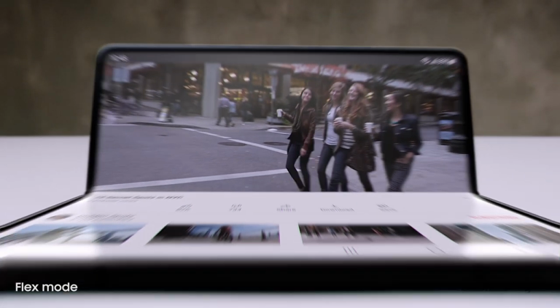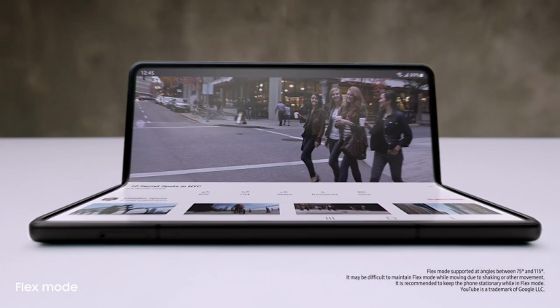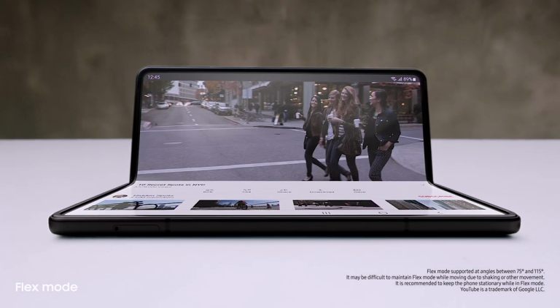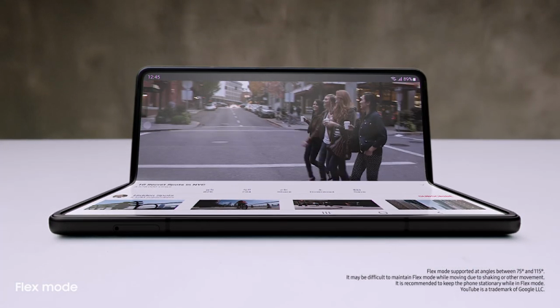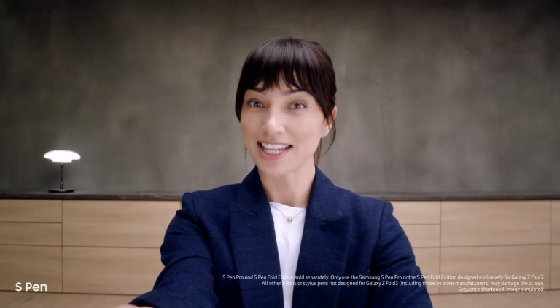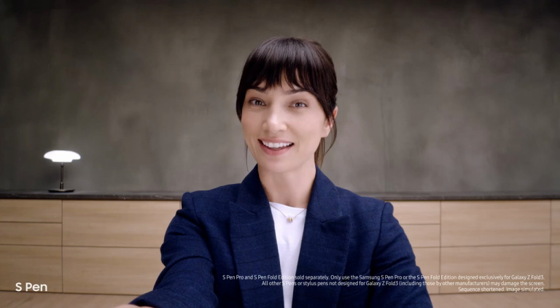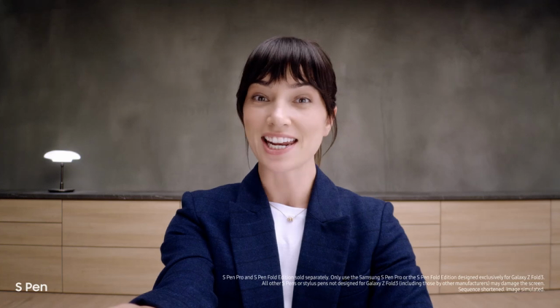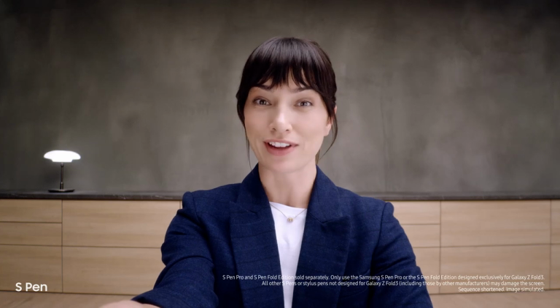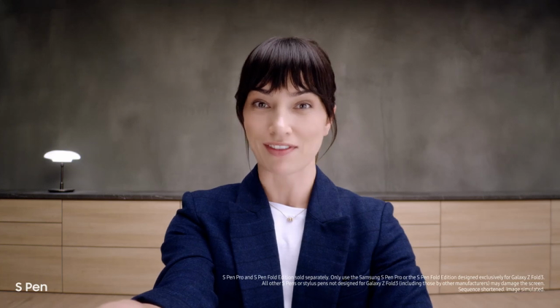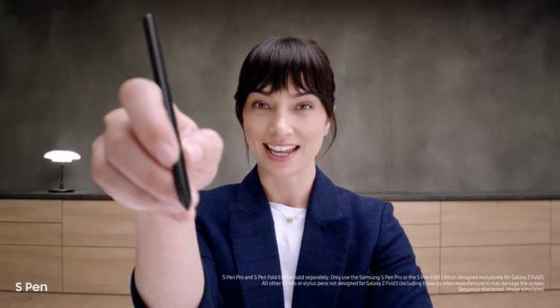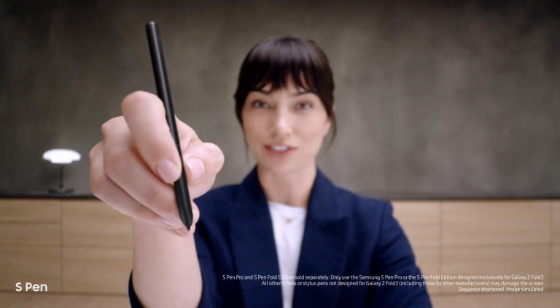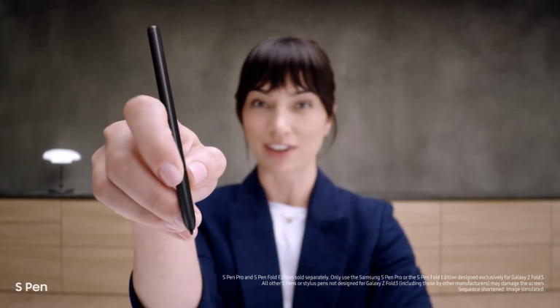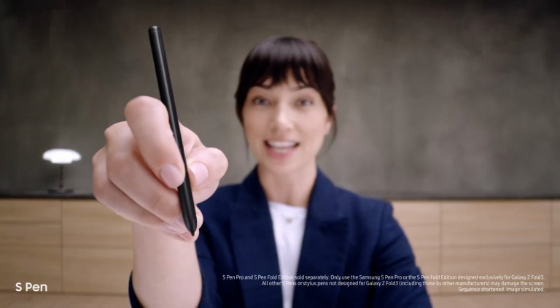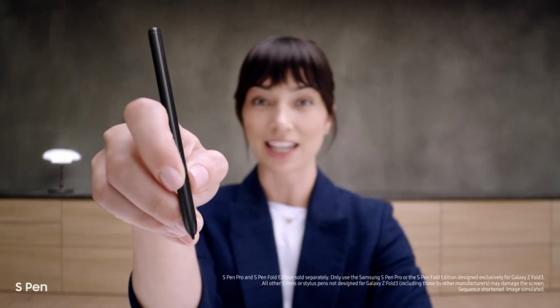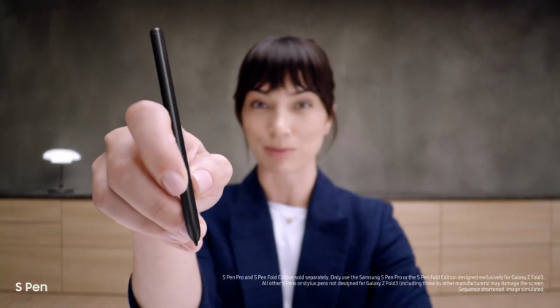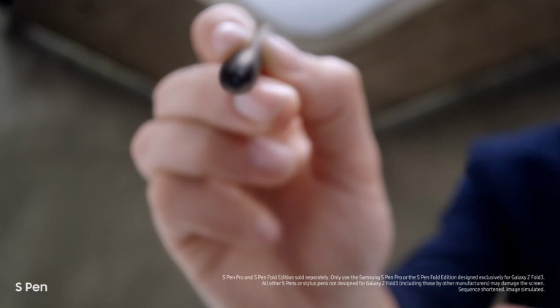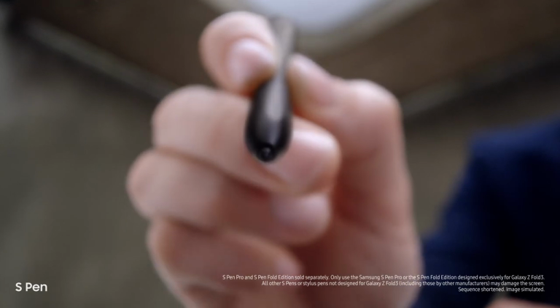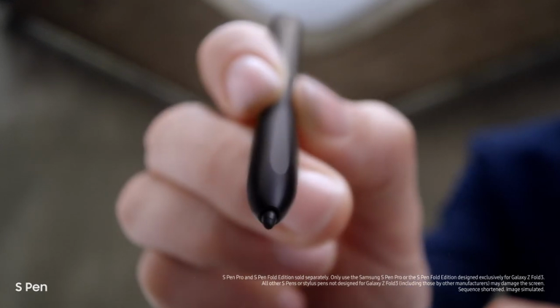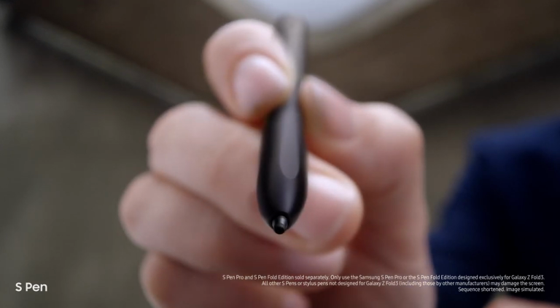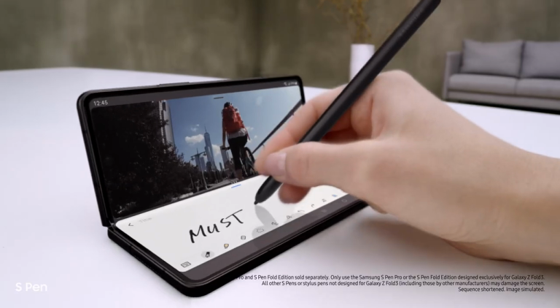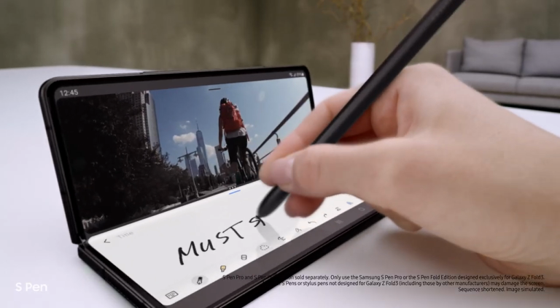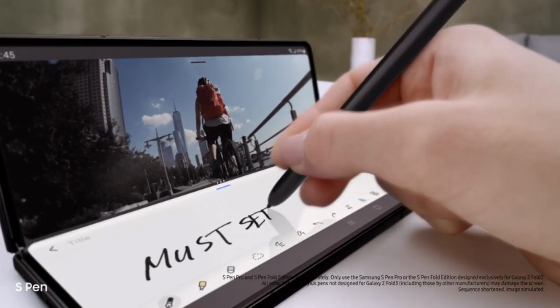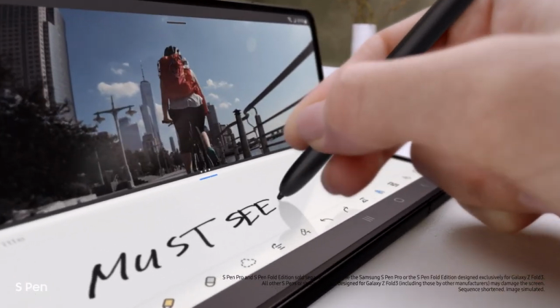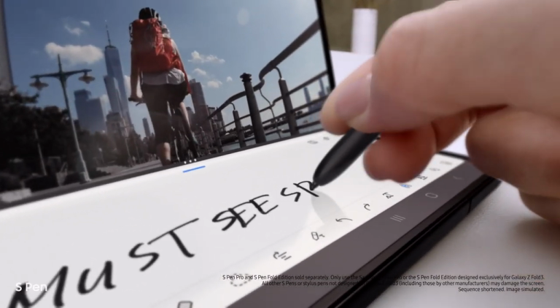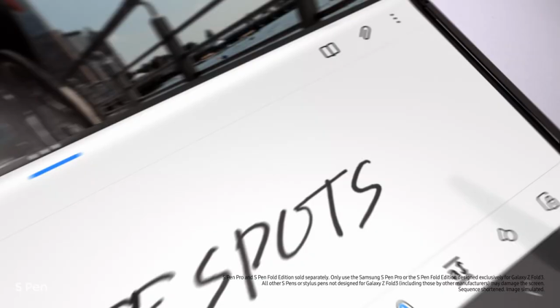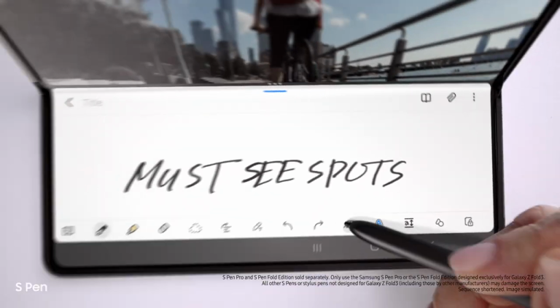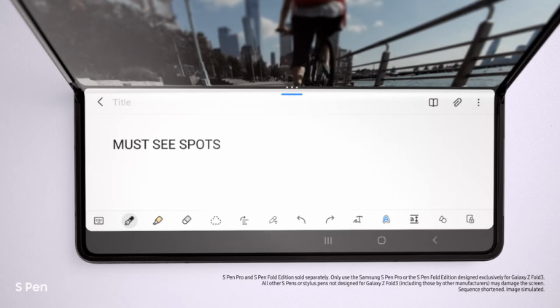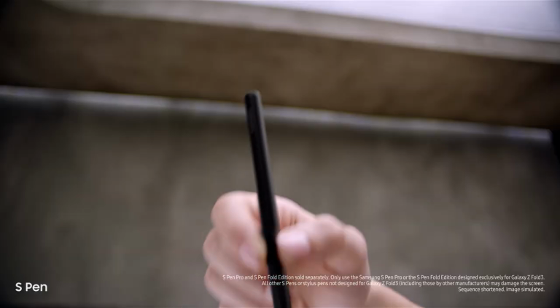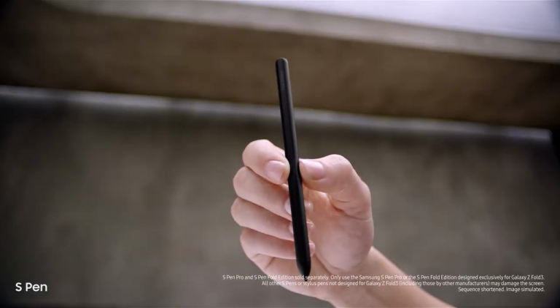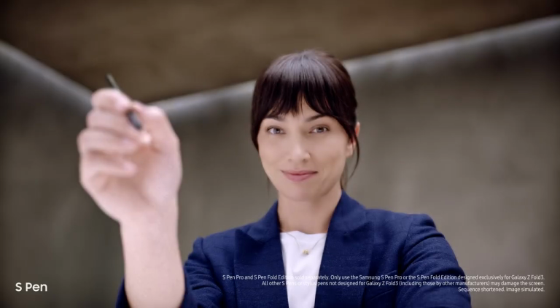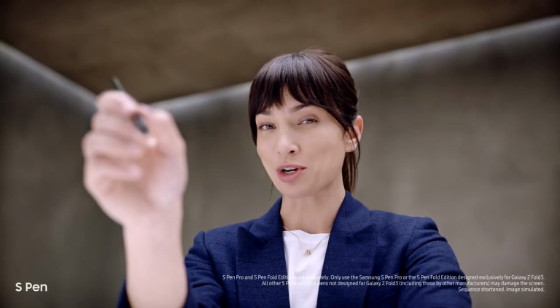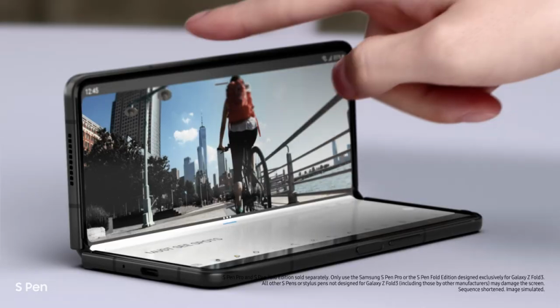Love that you can use it hands-free. Same here. And another new feature I'm loving — it's the first foldable device that's S Pen compatible. Smooth and responsive, with a softer, retractable tip. Taking notes is easy. It's a brilliant combo.